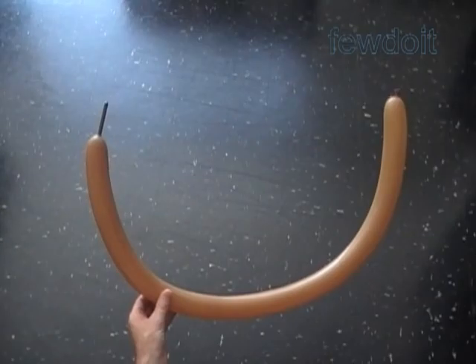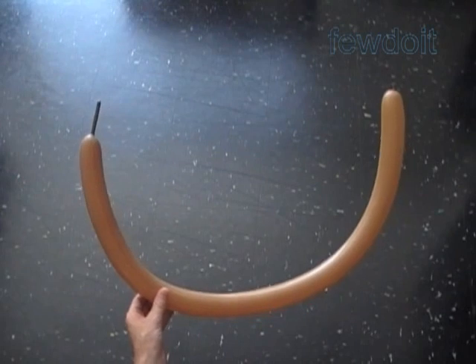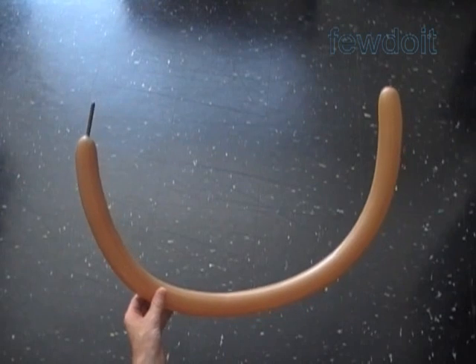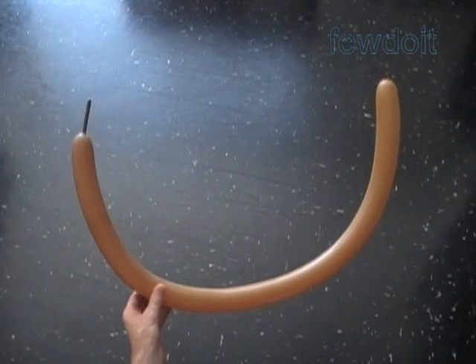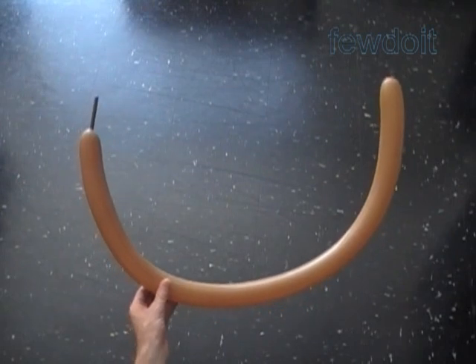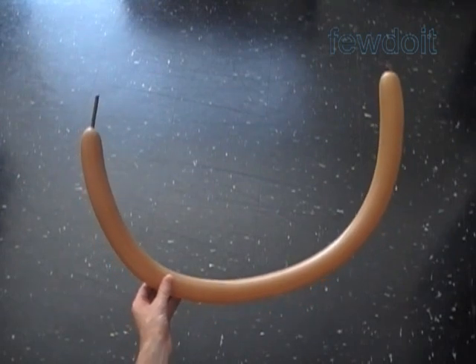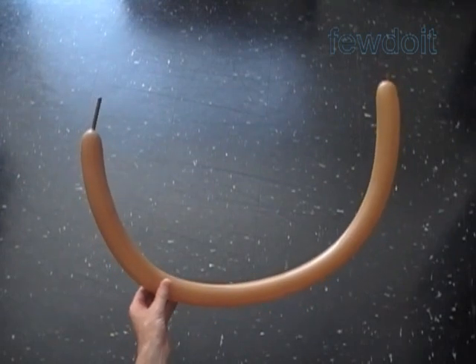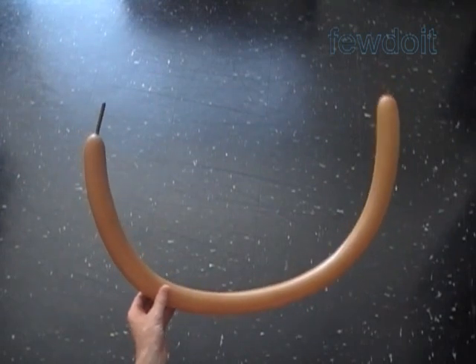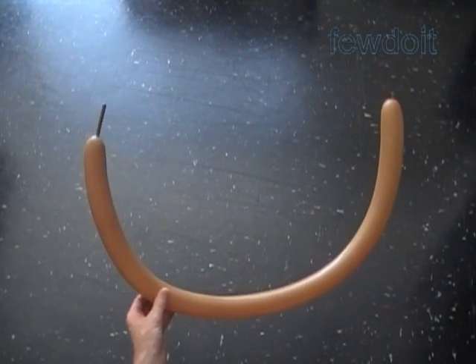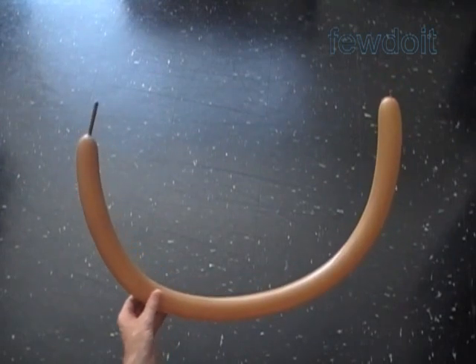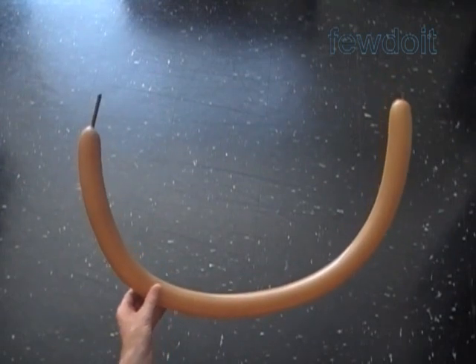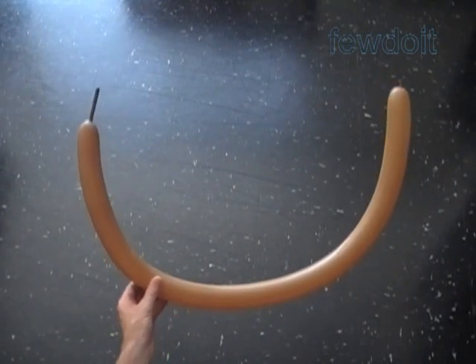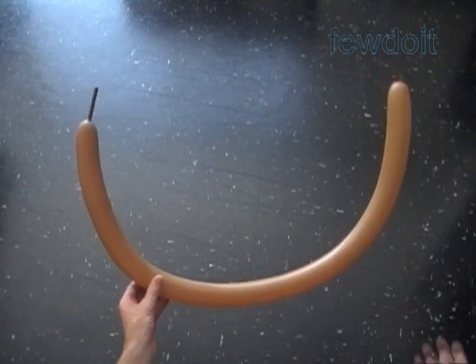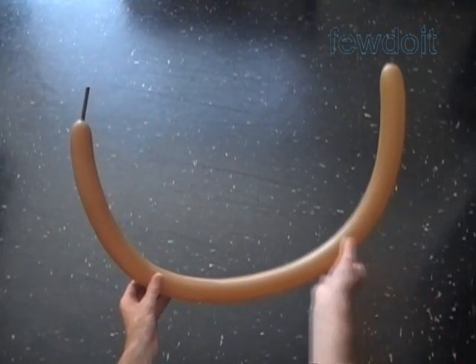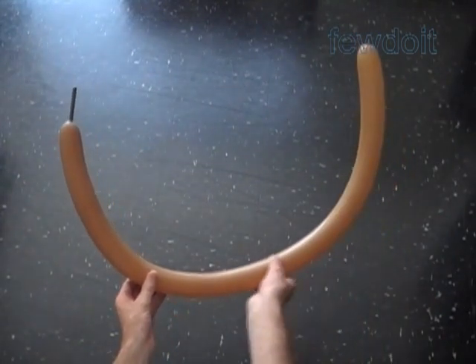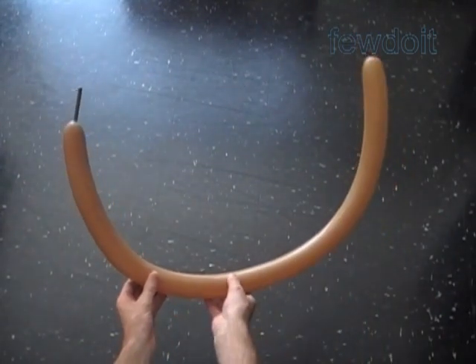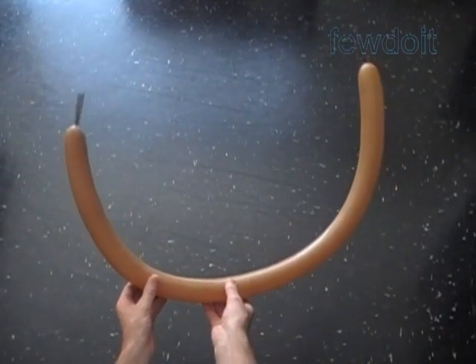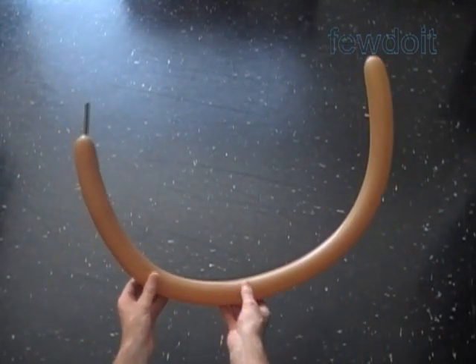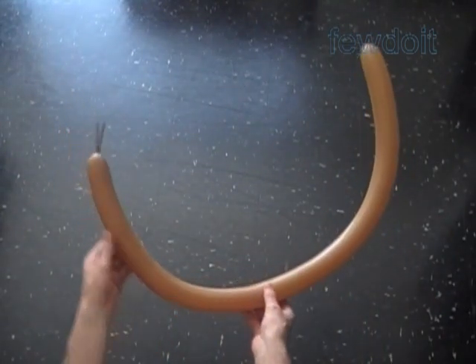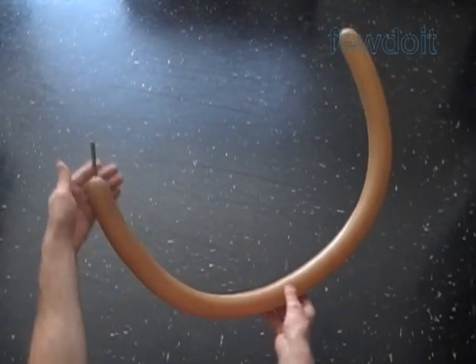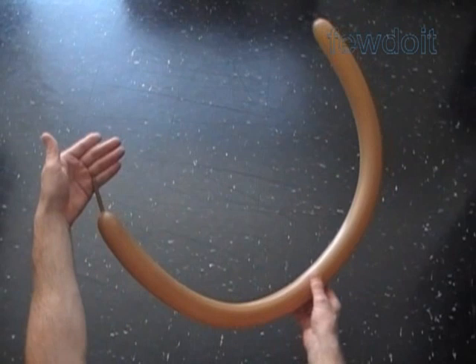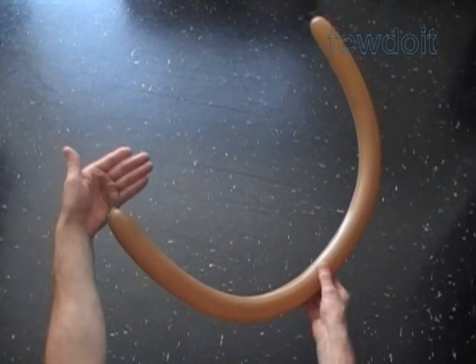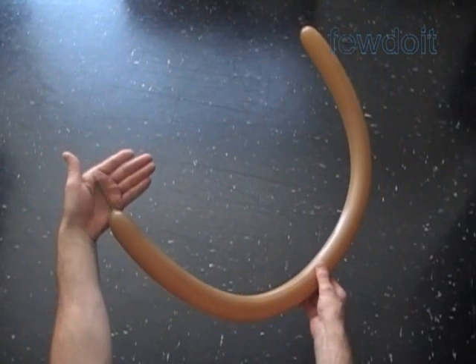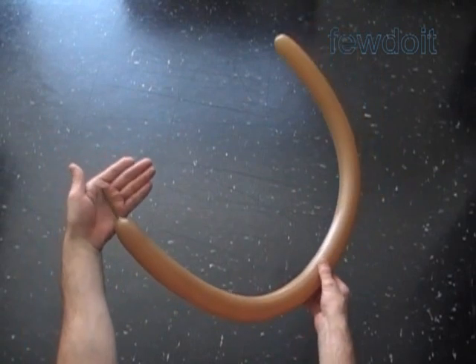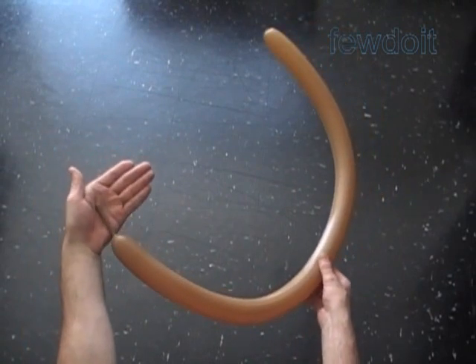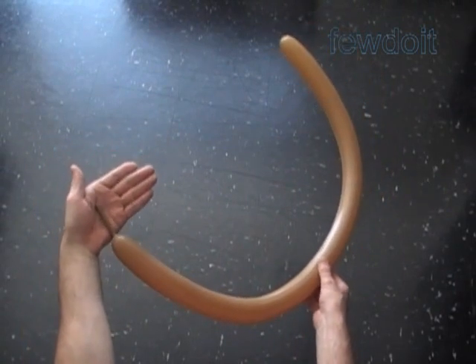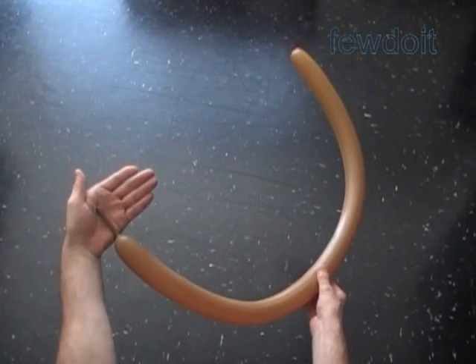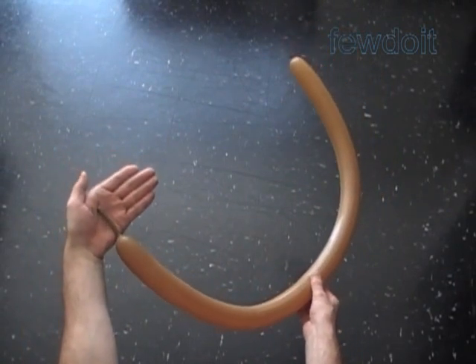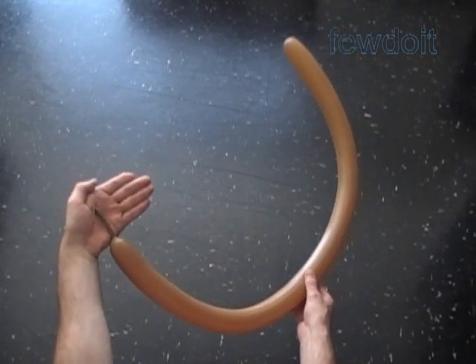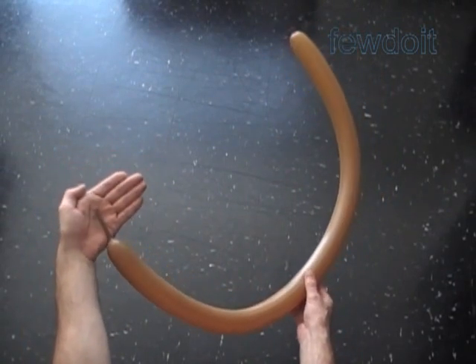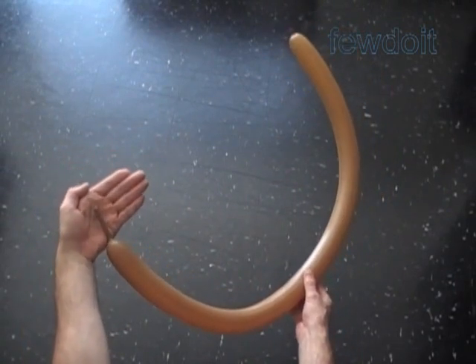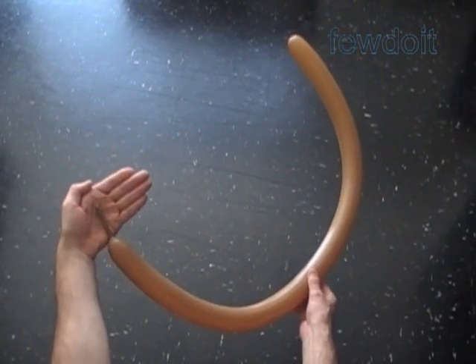Hello. Today we are going to make a balloon animal kangaroo. It takes three brown balloons to make this sculpture.